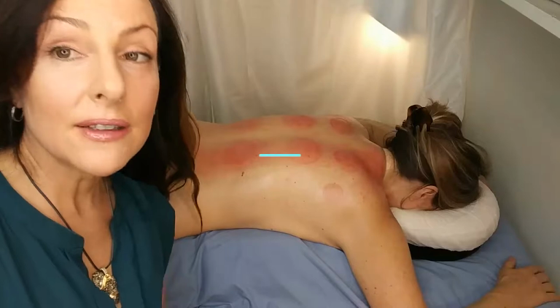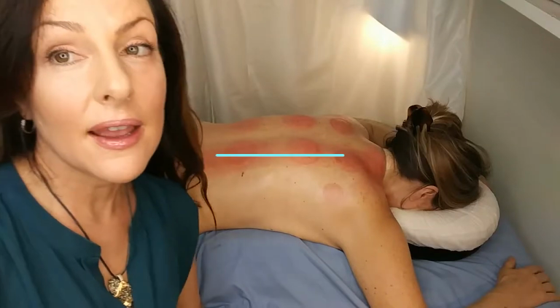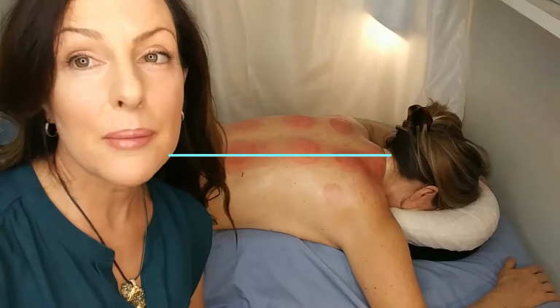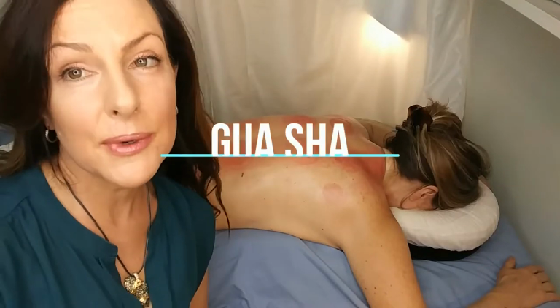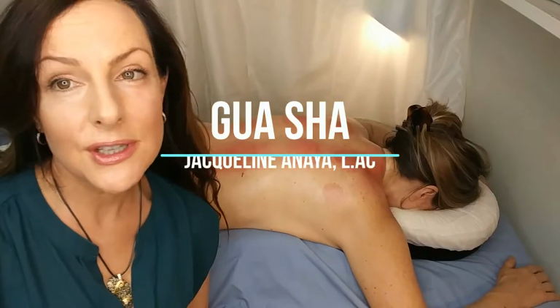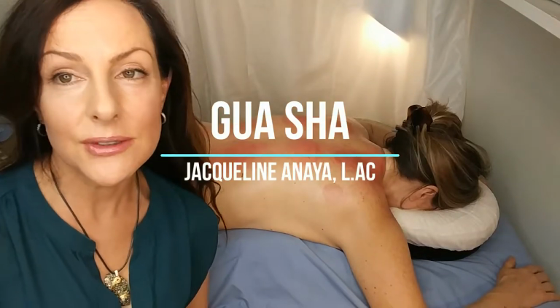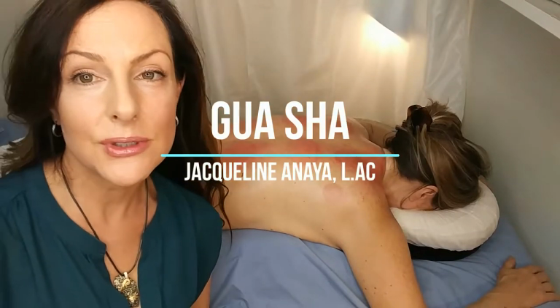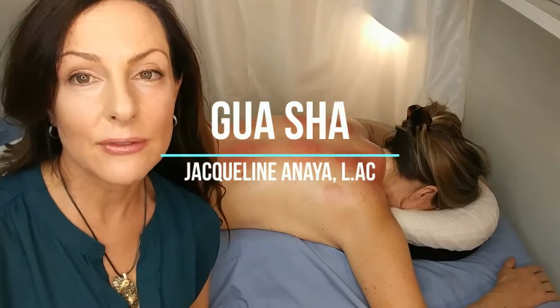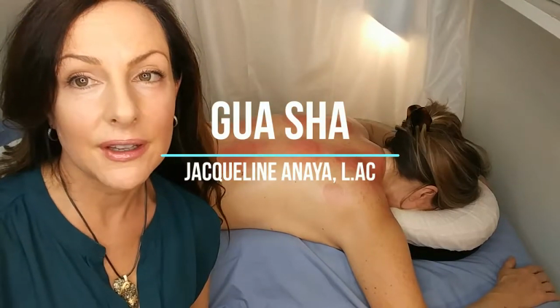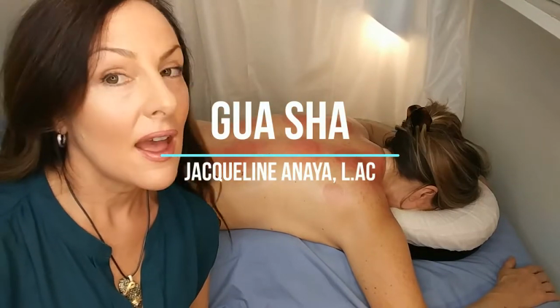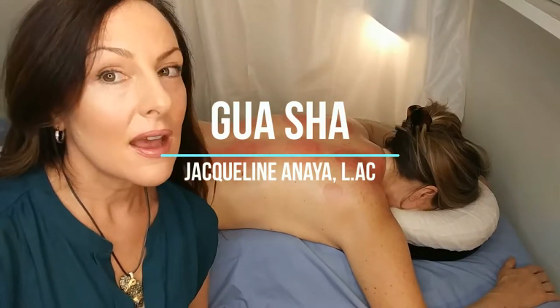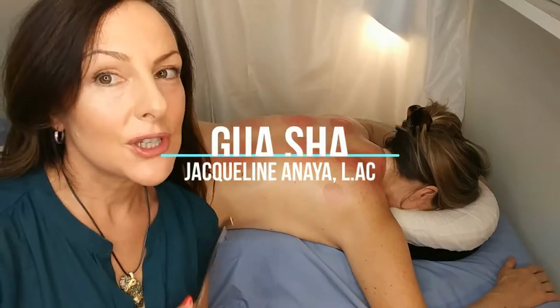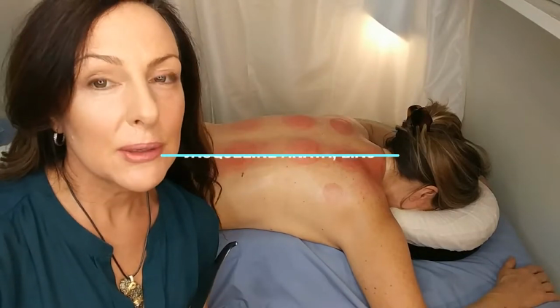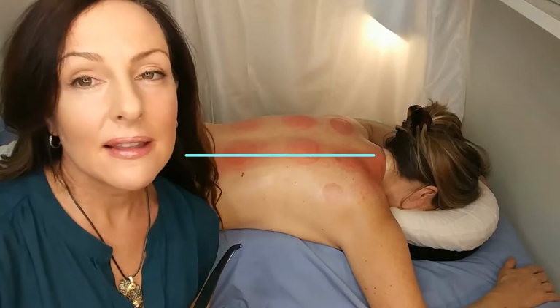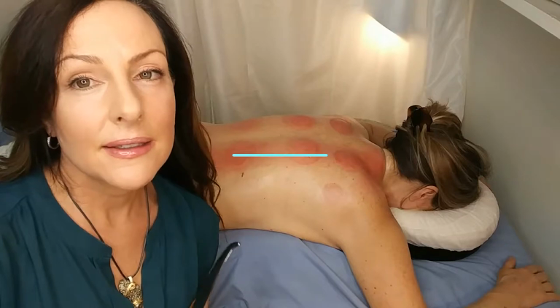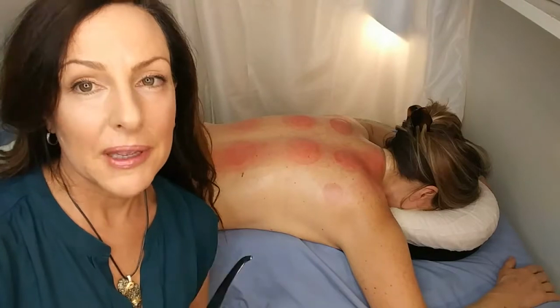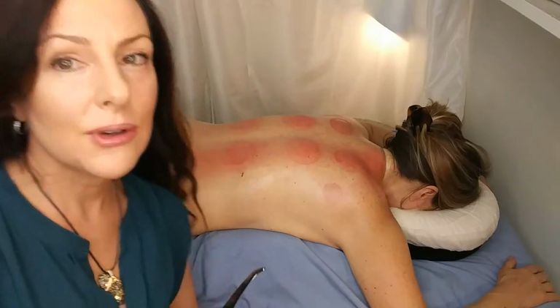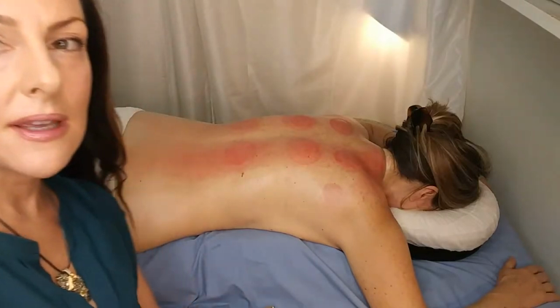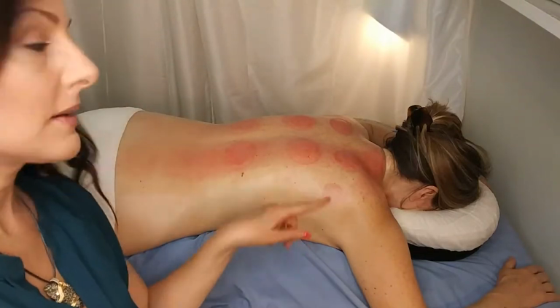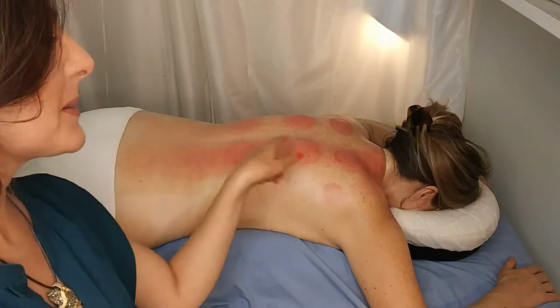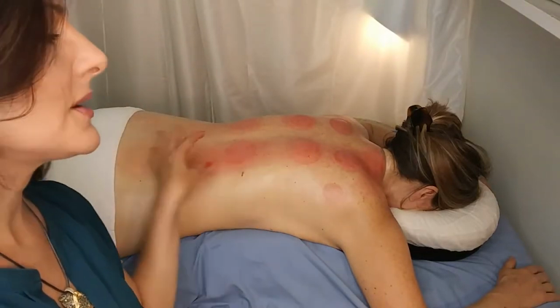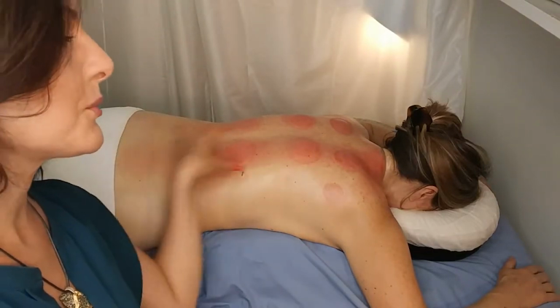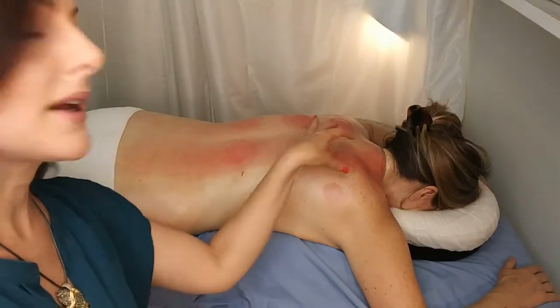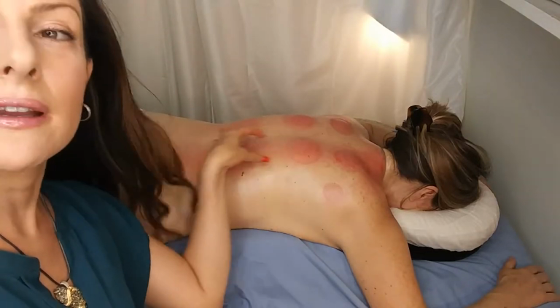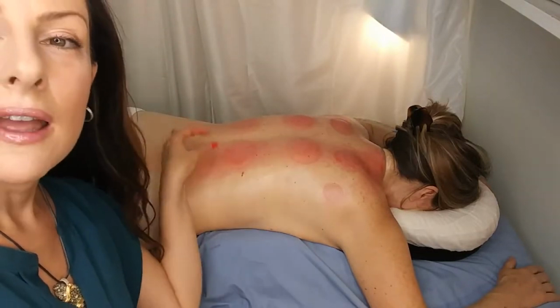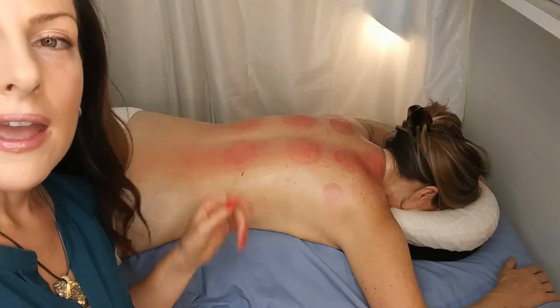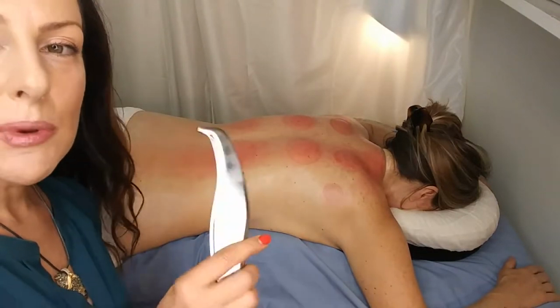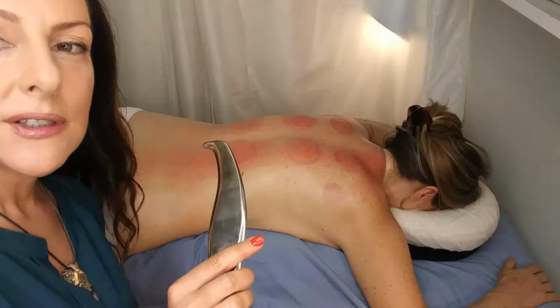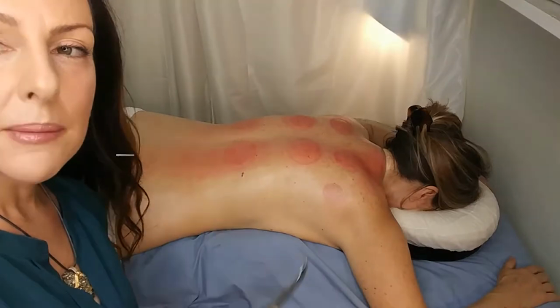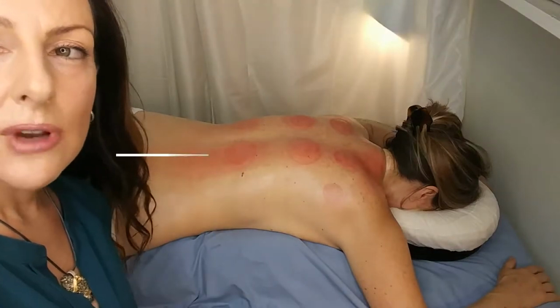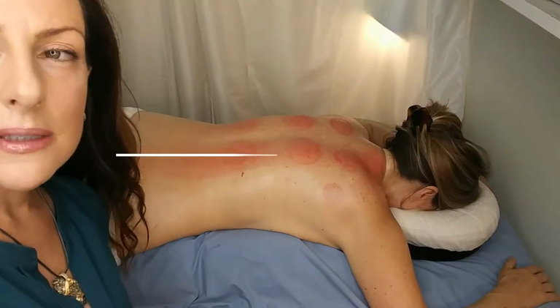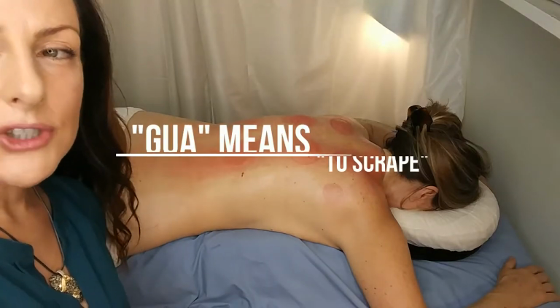Jacqueline Anaya, I'm an acupuncturist on the central coast of California. I've just given my client cupping. You can see the cupping marks and the rolling cupping, and I just wanted to demonstrate some gua sha.